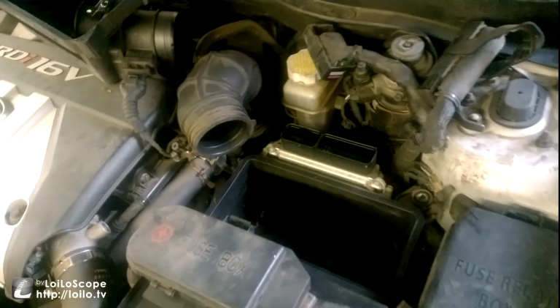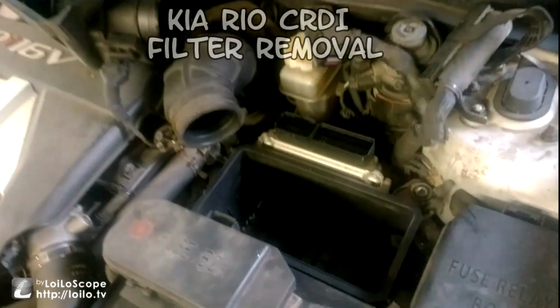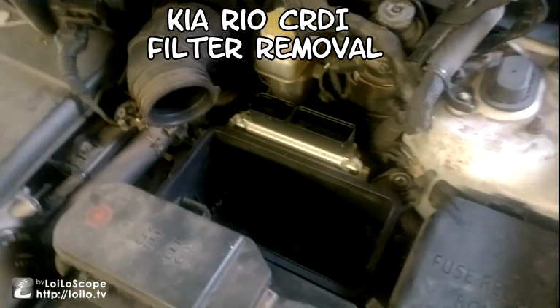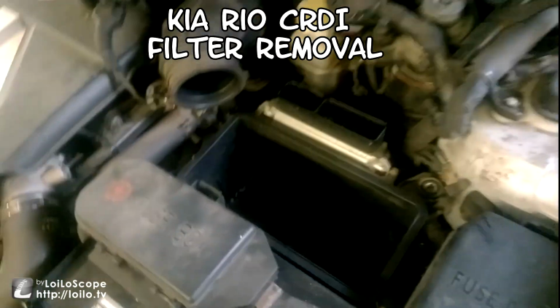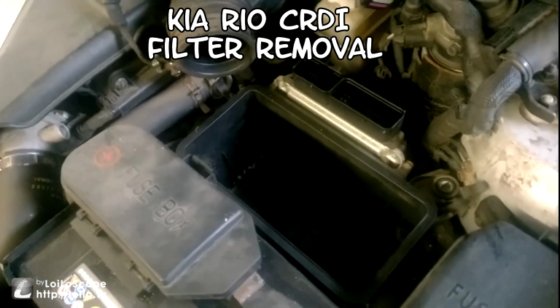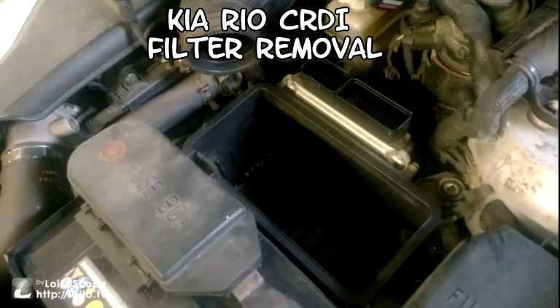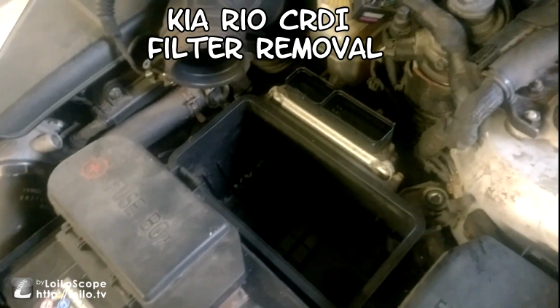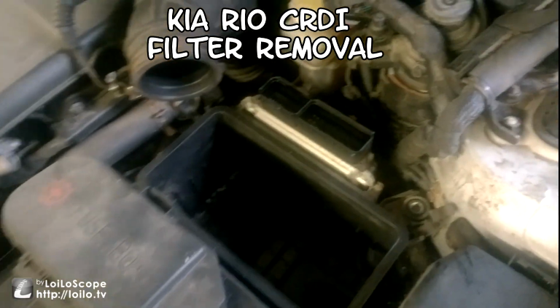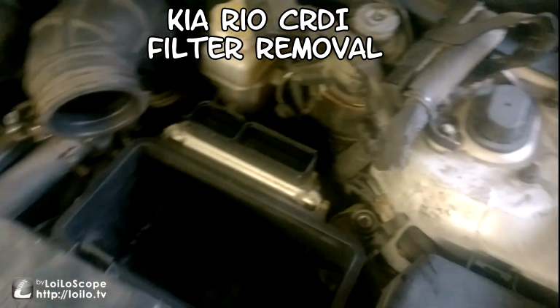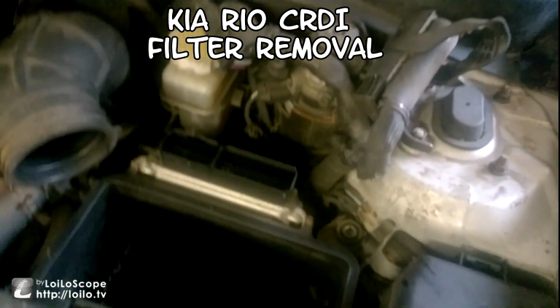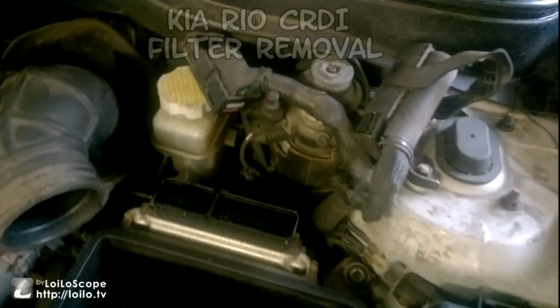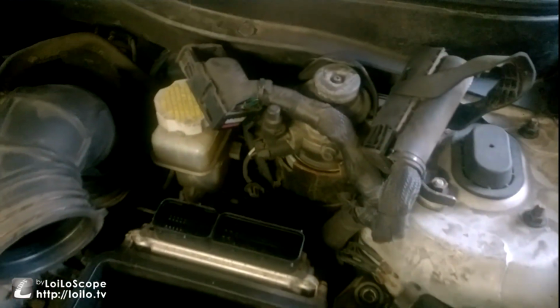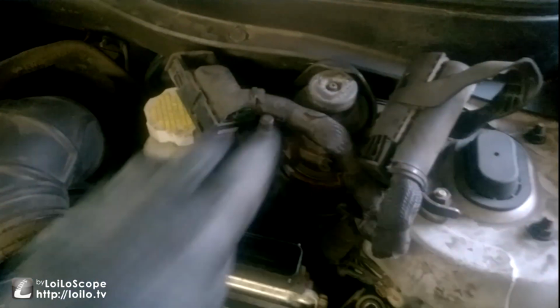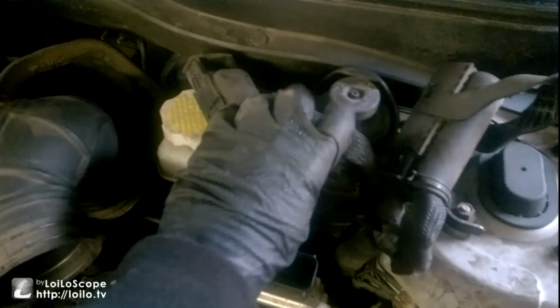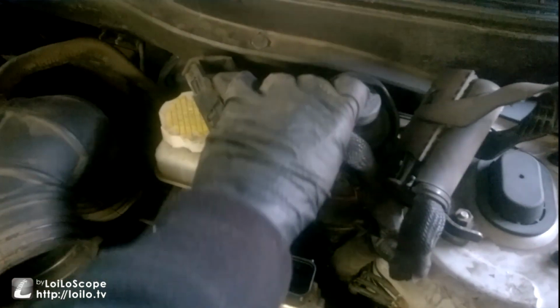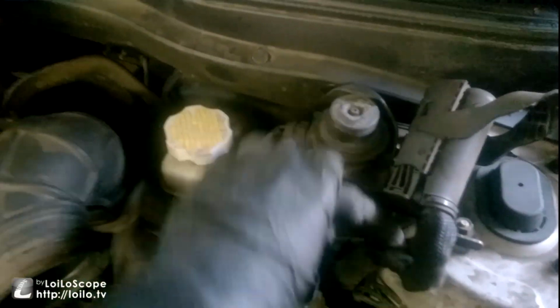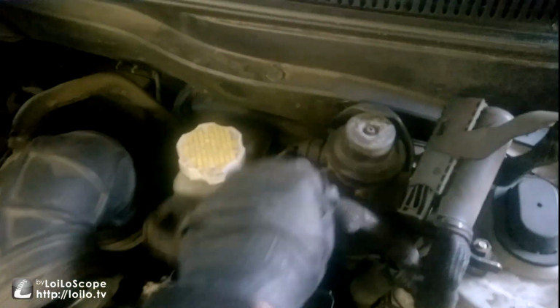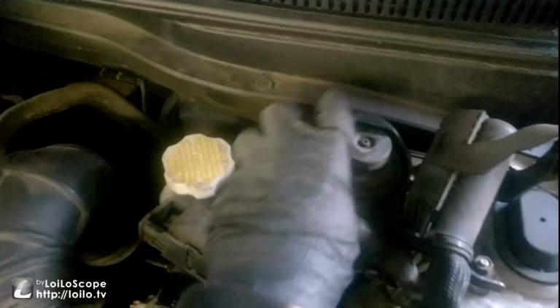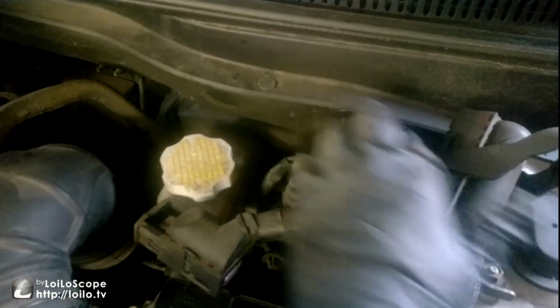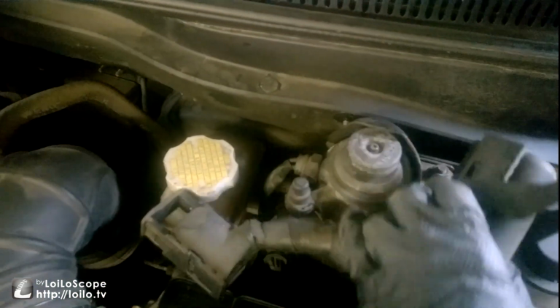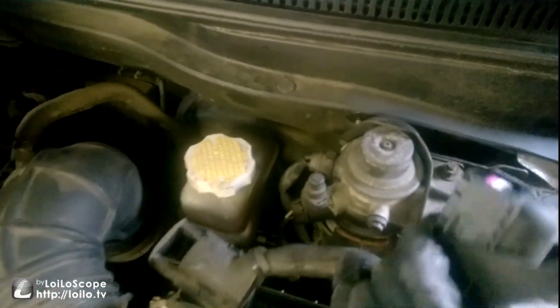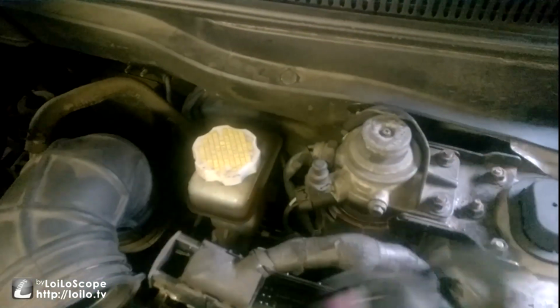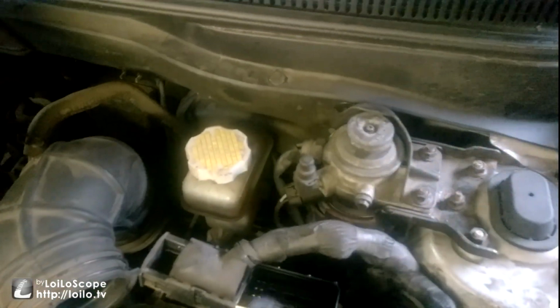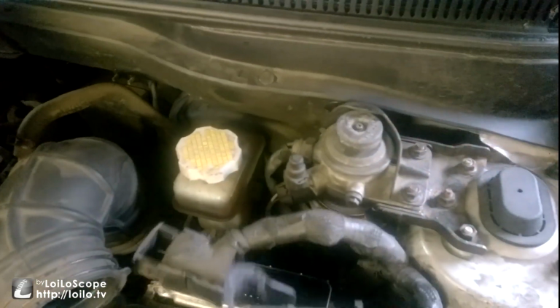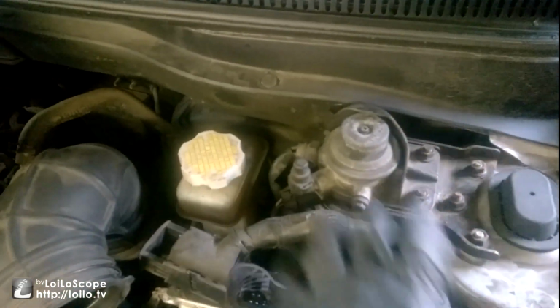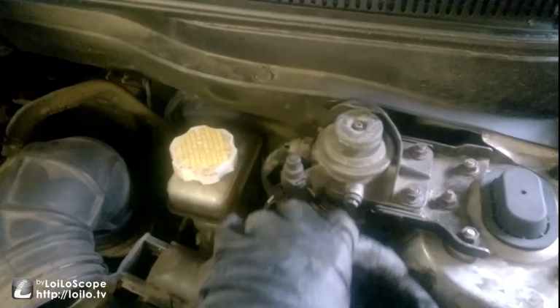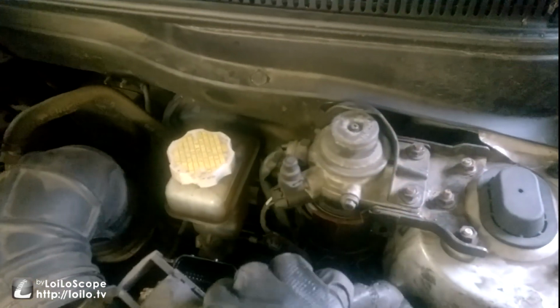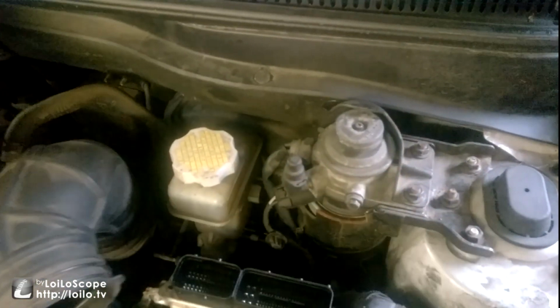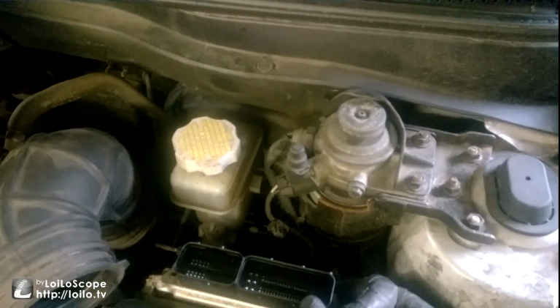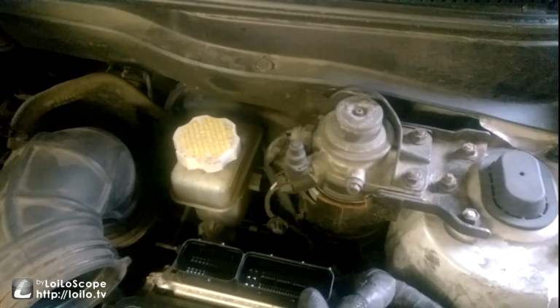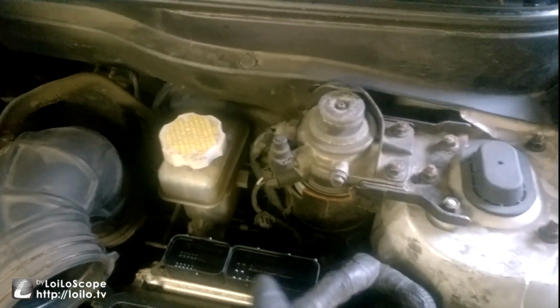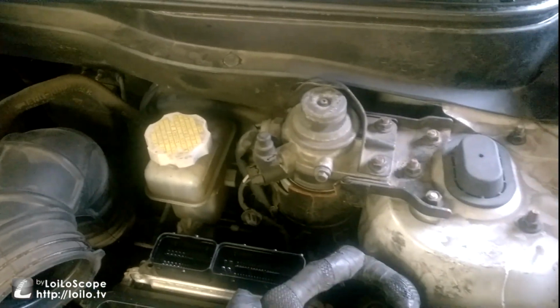Doing a fuel filter in a Kia Rio. The location of the fuel filter is here. This is a diesel 2007 model.